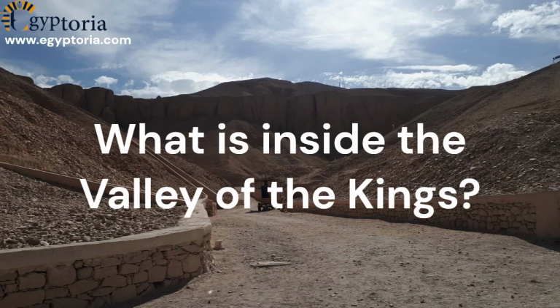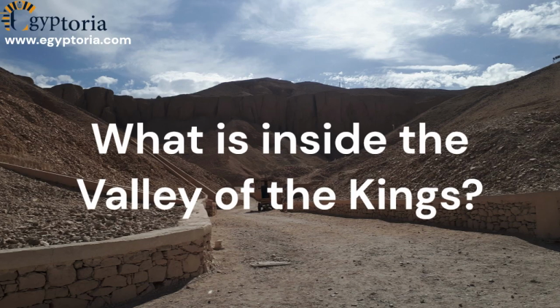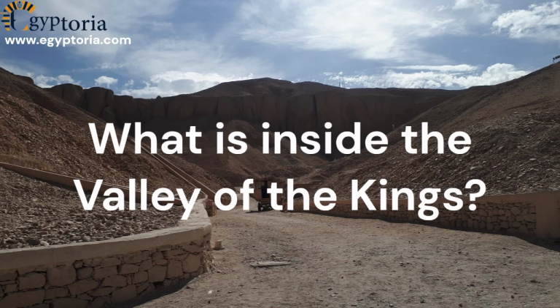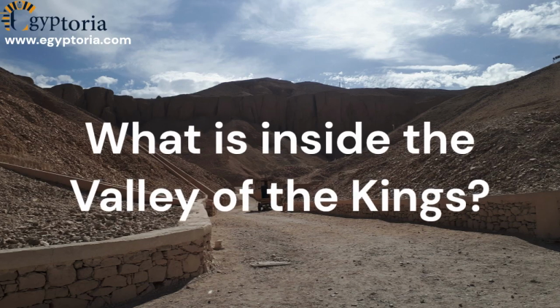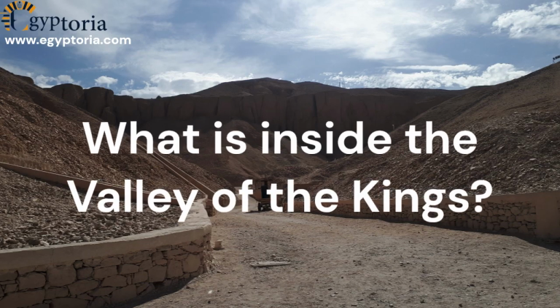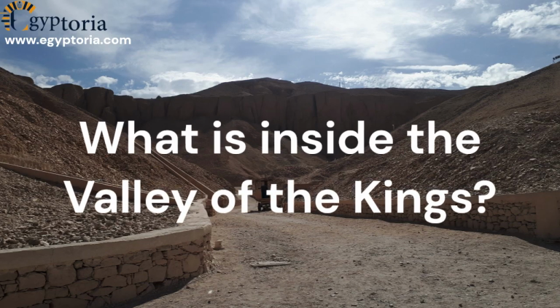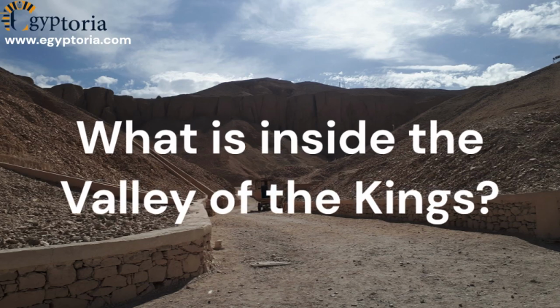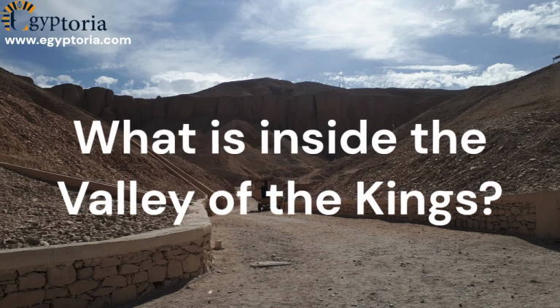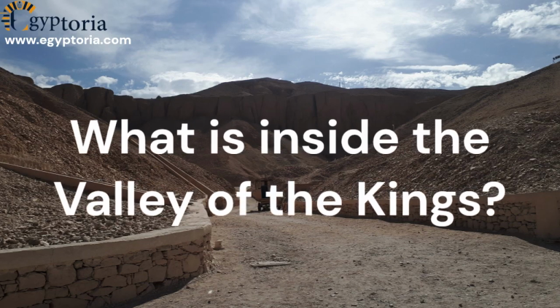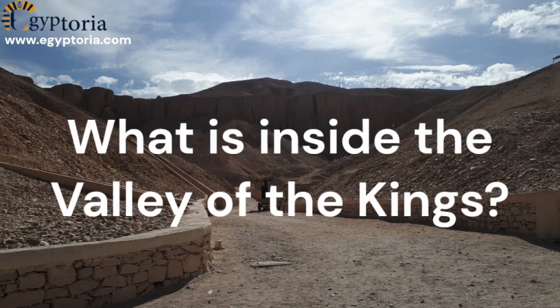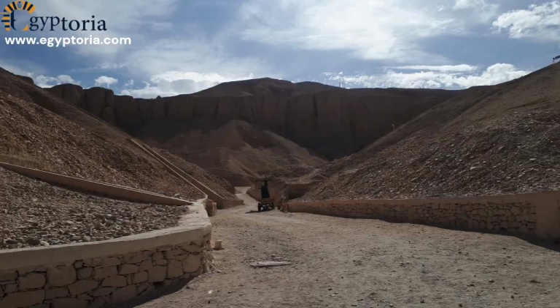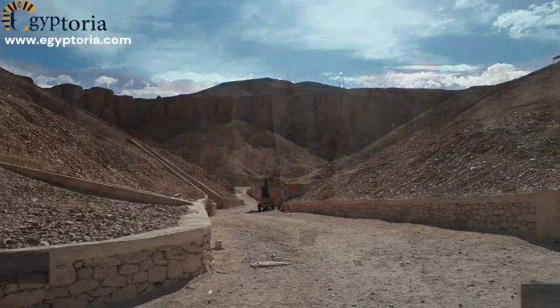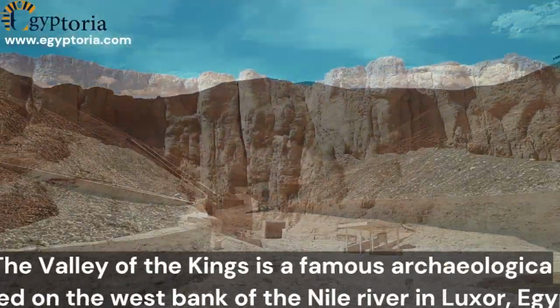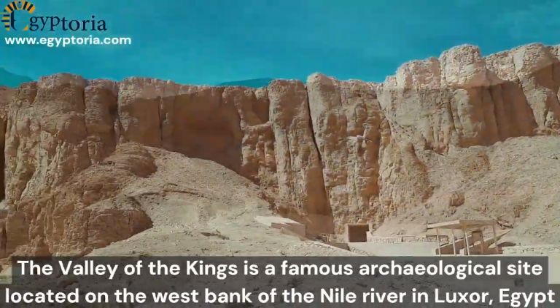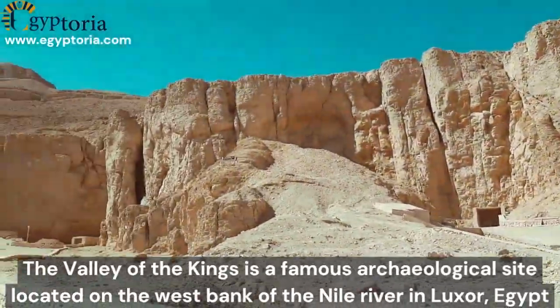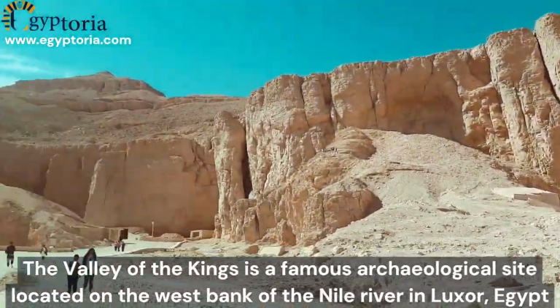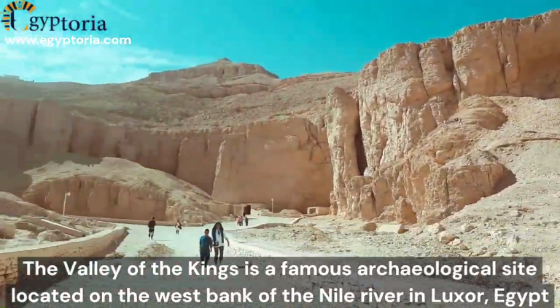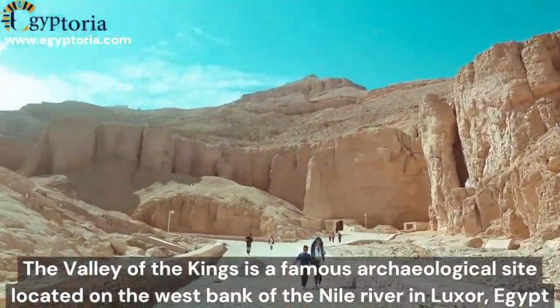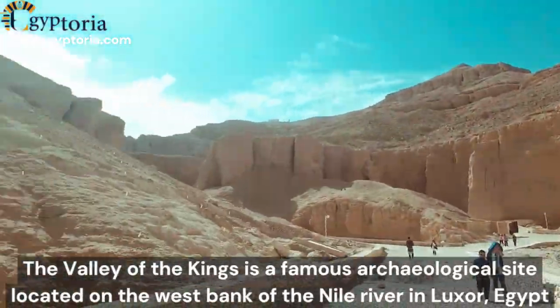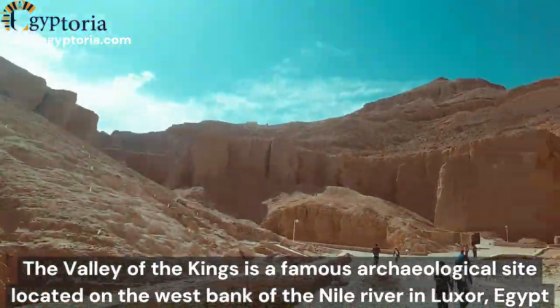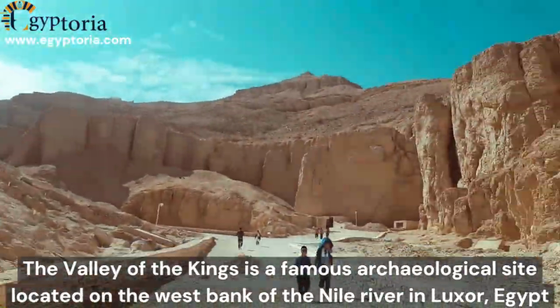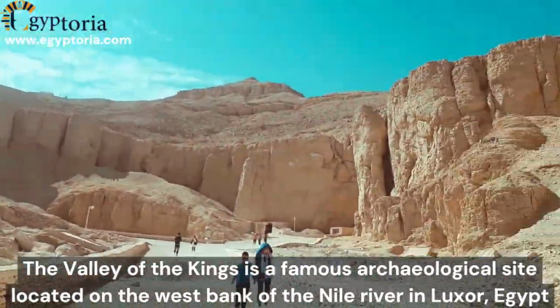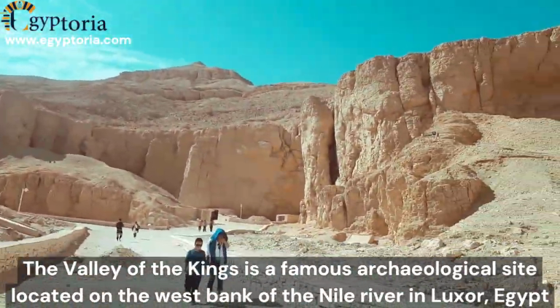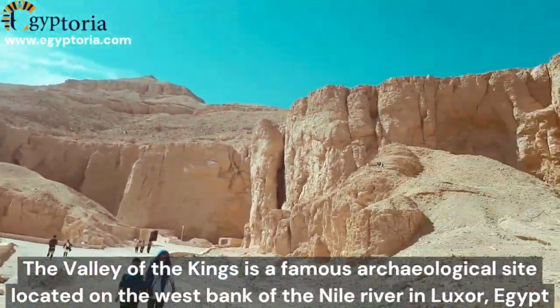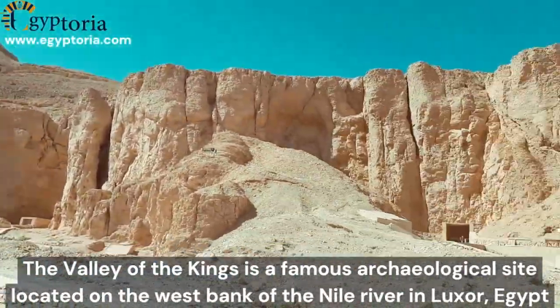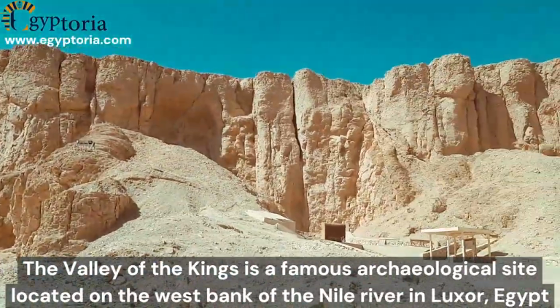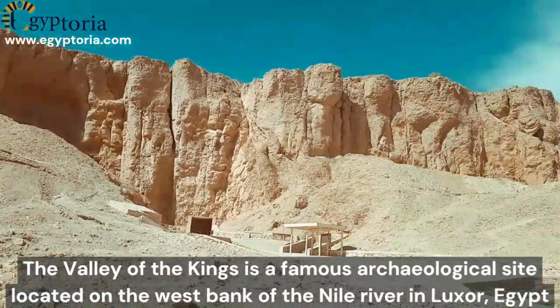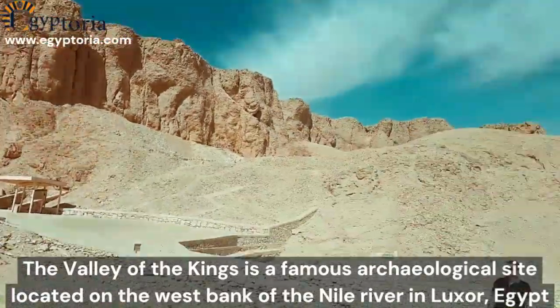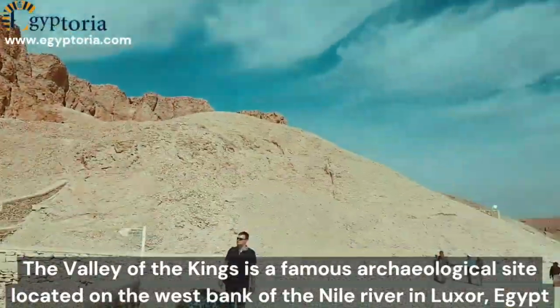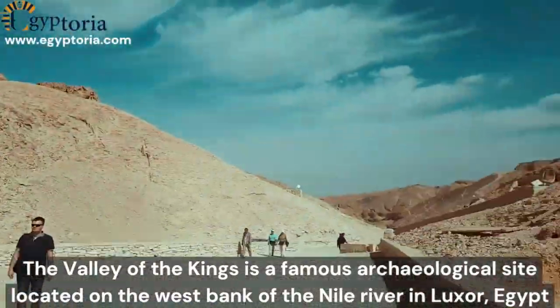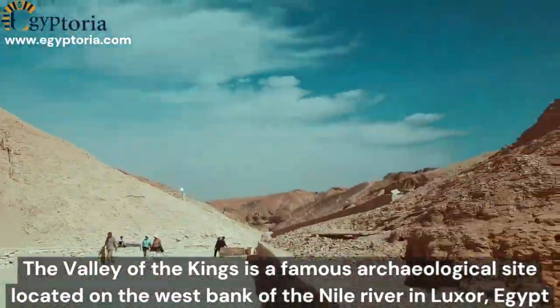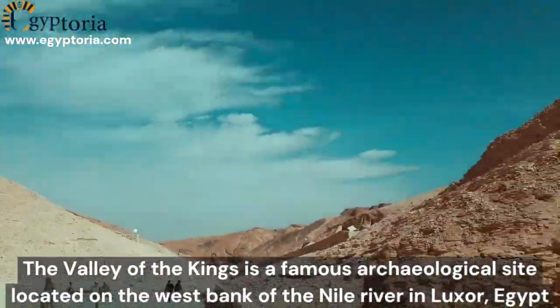What is inside the Valley of the Kings? The Valley of the Kings is a famous archaeological site located on the west bank of the Nile River in Luxor, Egypt.